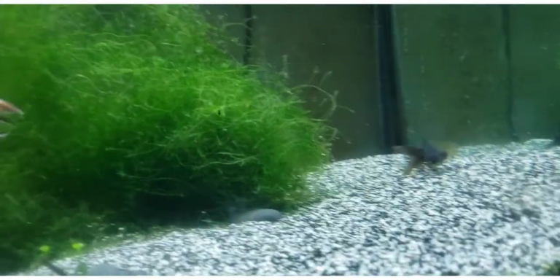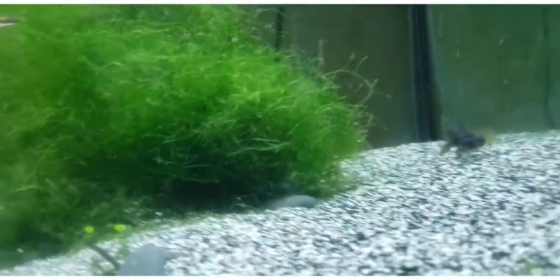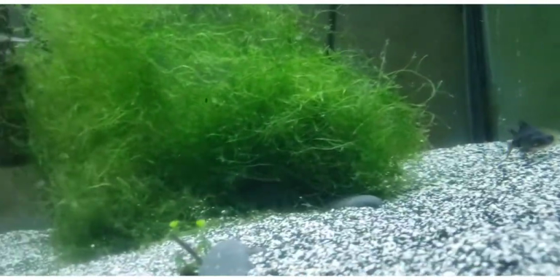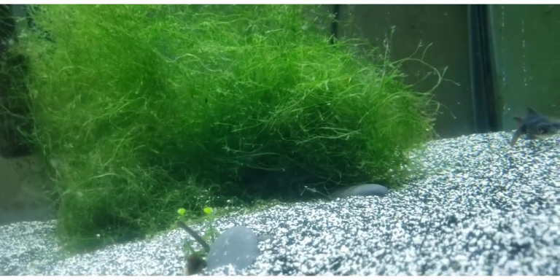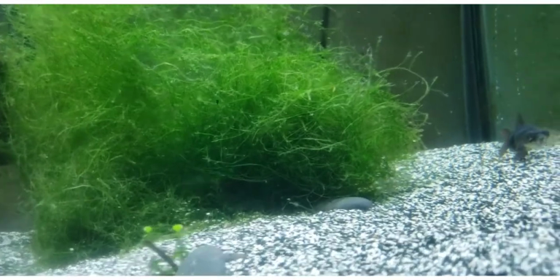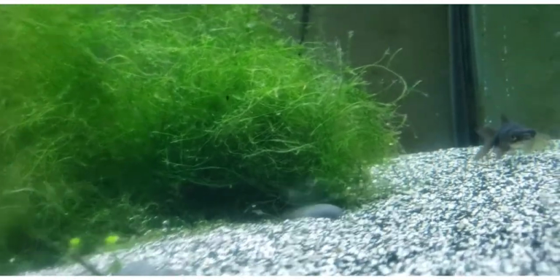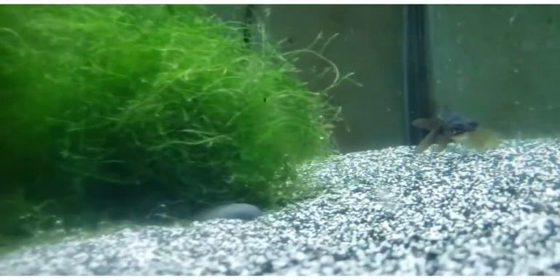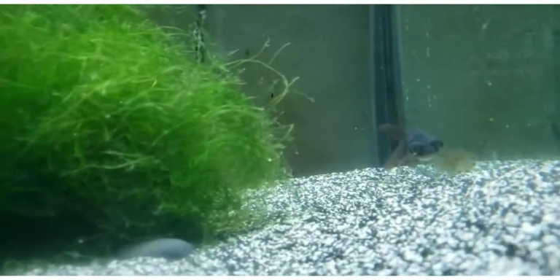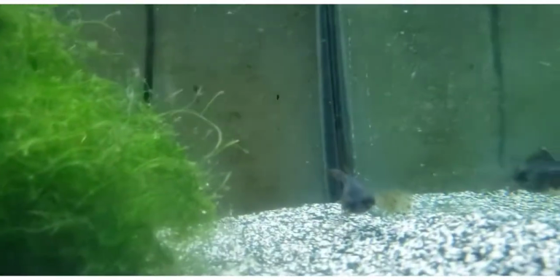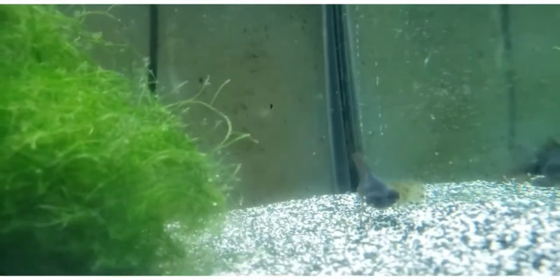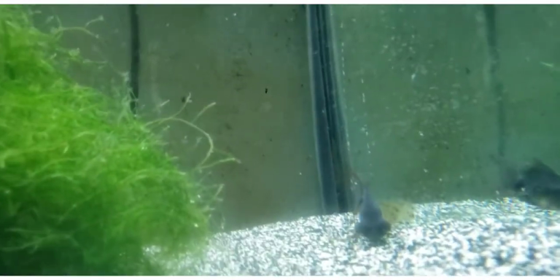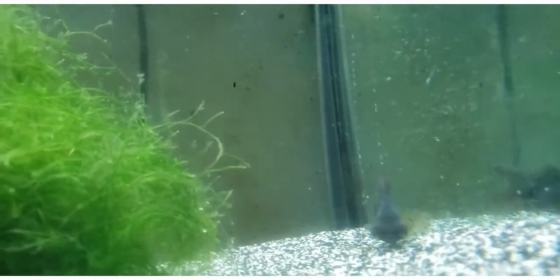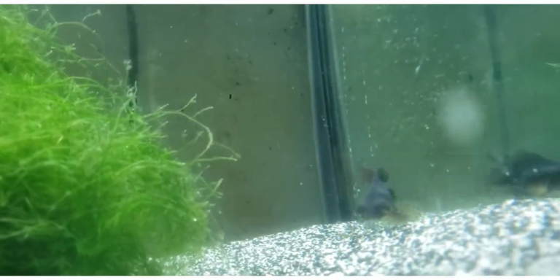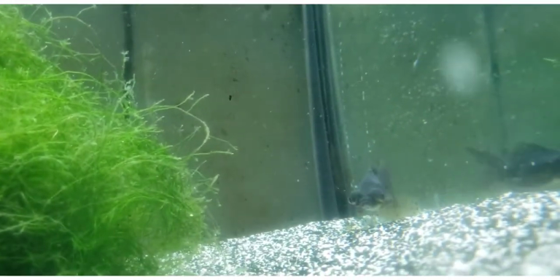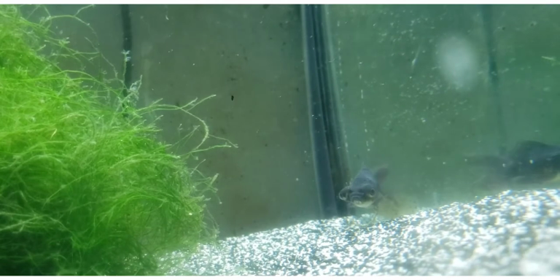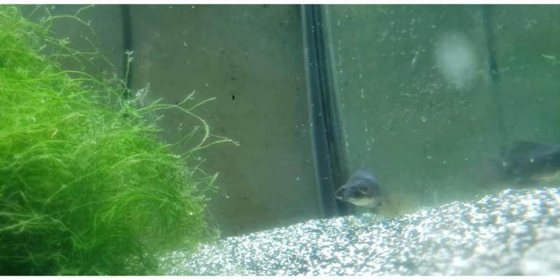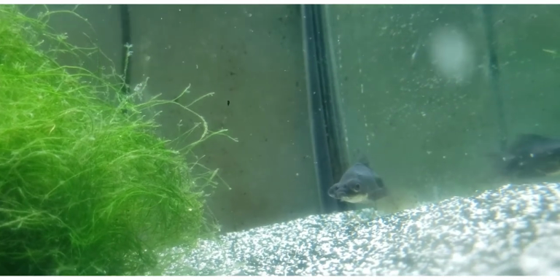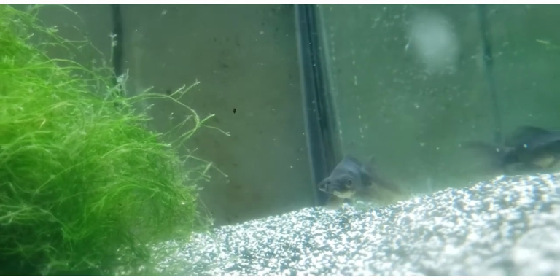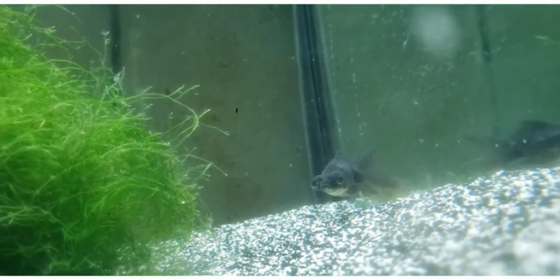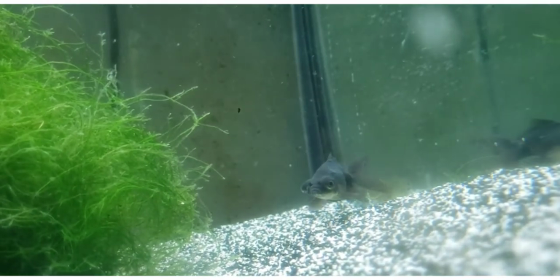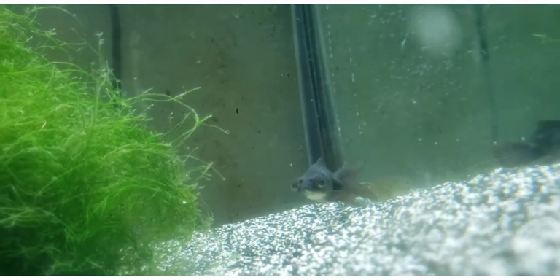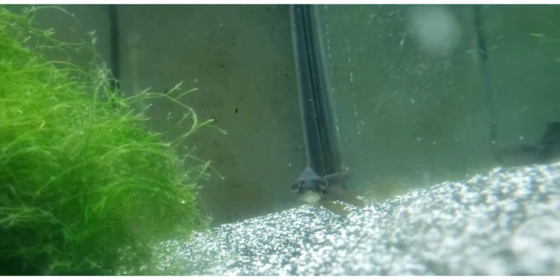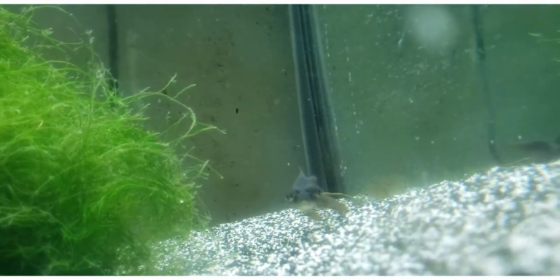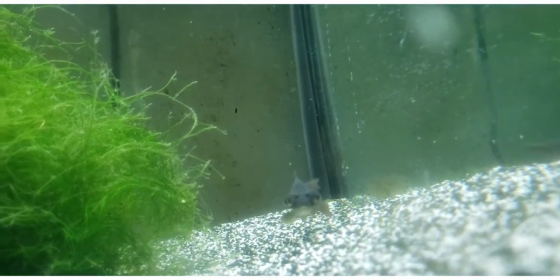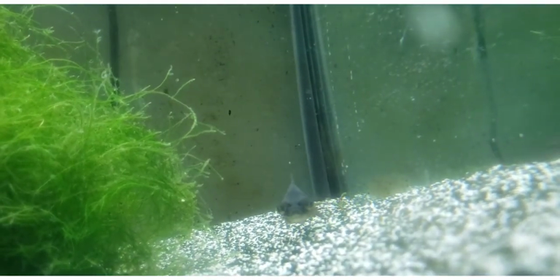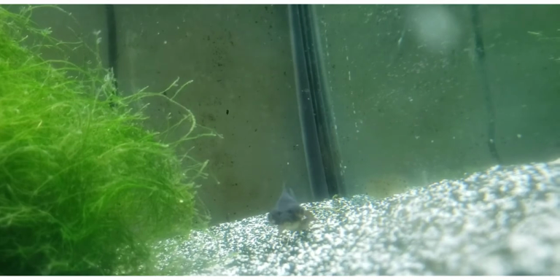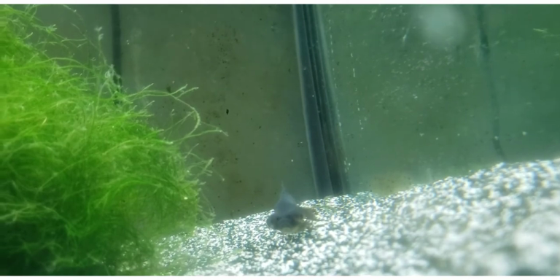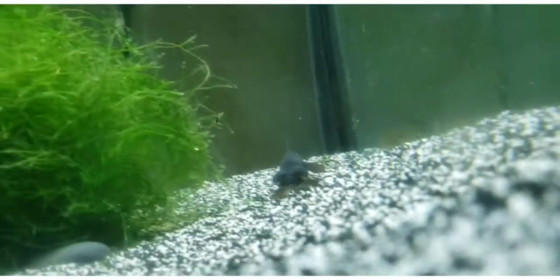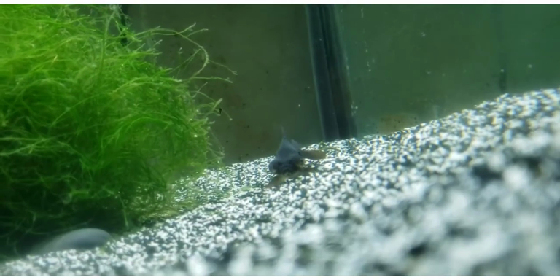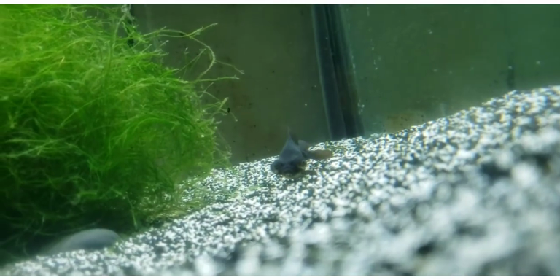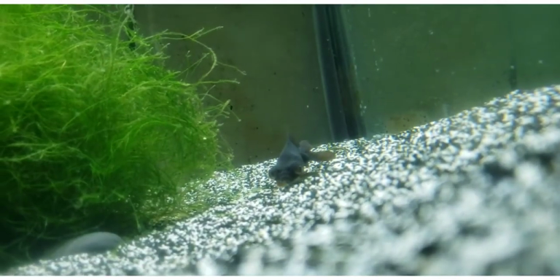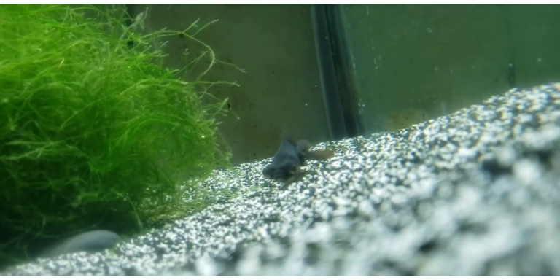Are your black moors kind of bullies sometimes? Buggy eyes, you're so funny. Look at his little grumpy face. He looks like a little pug — like a pug fish.